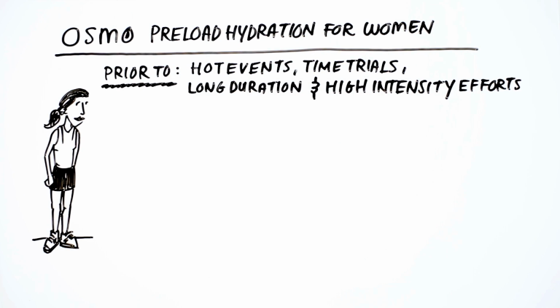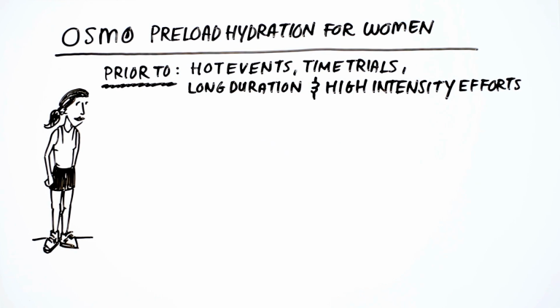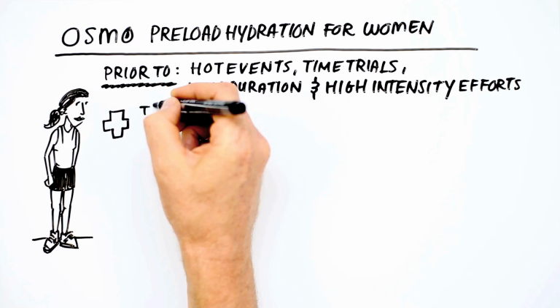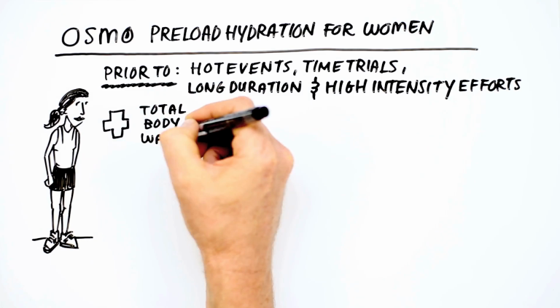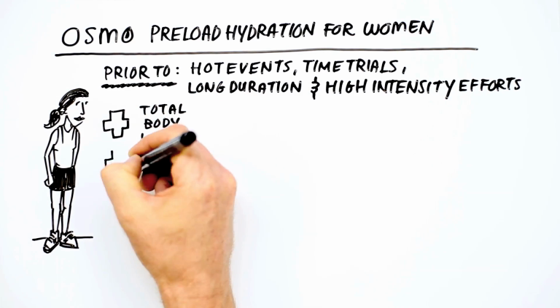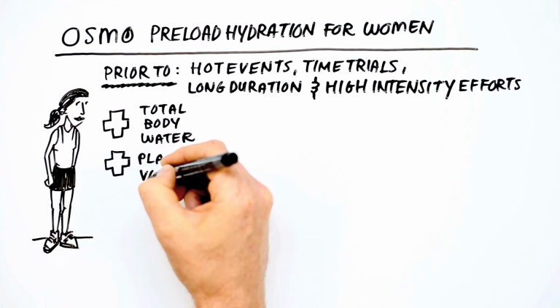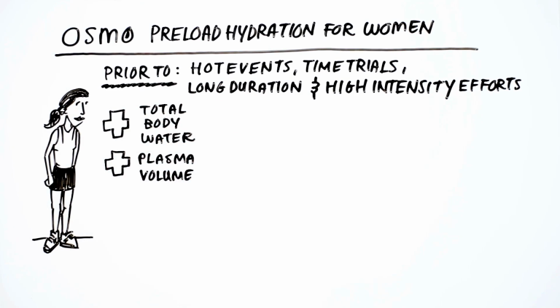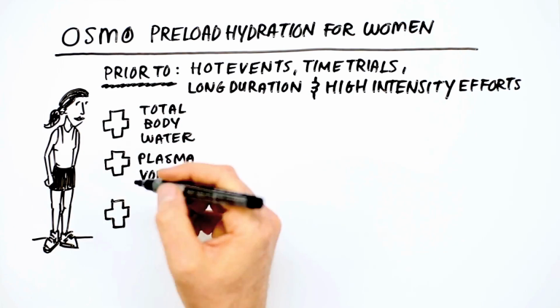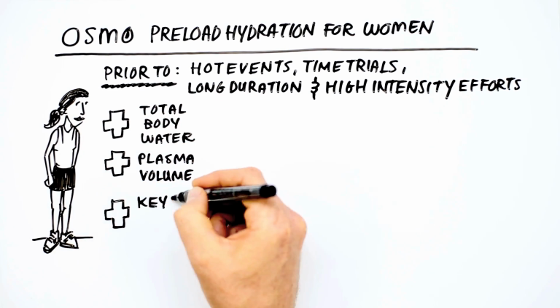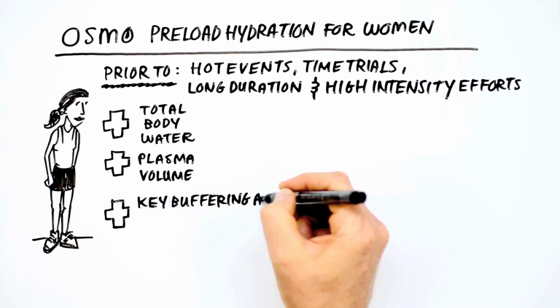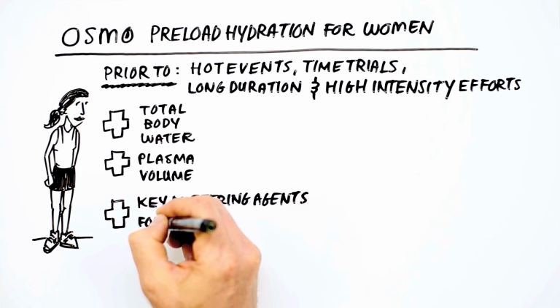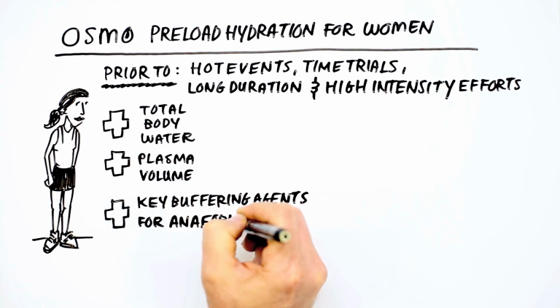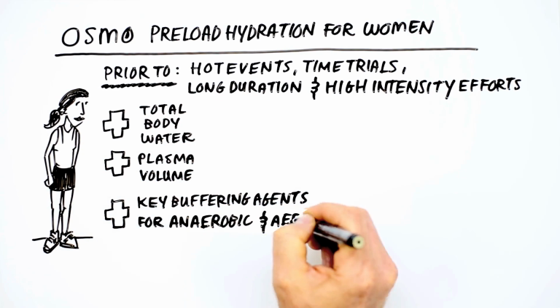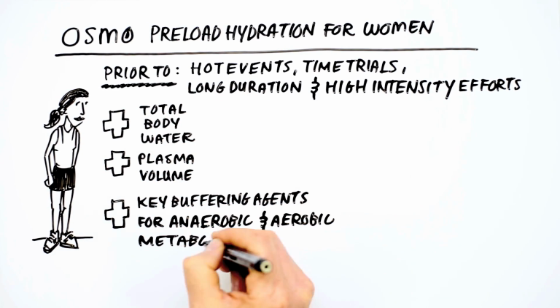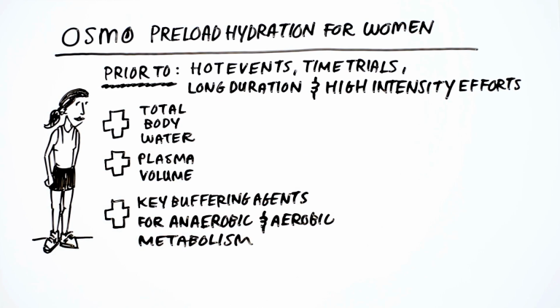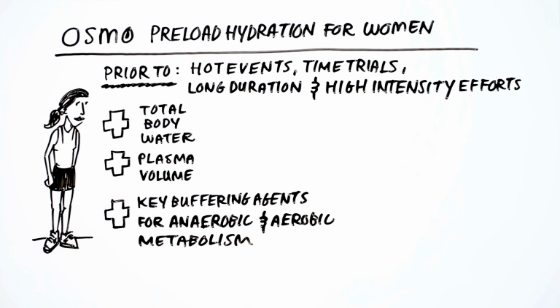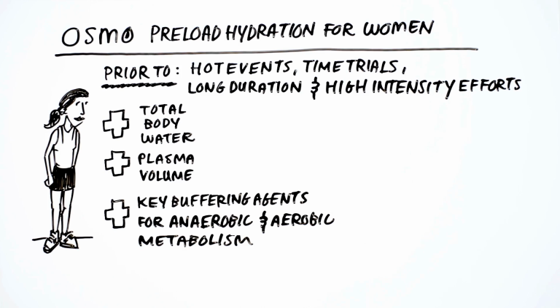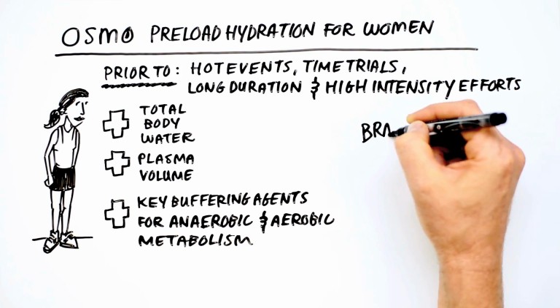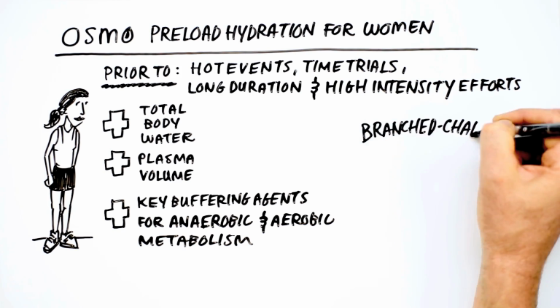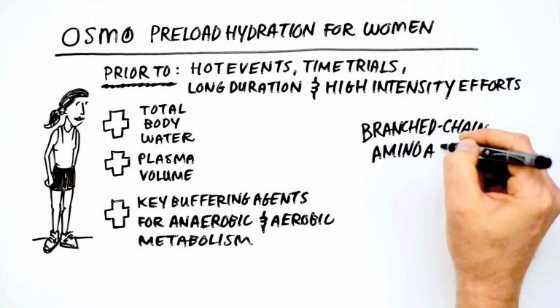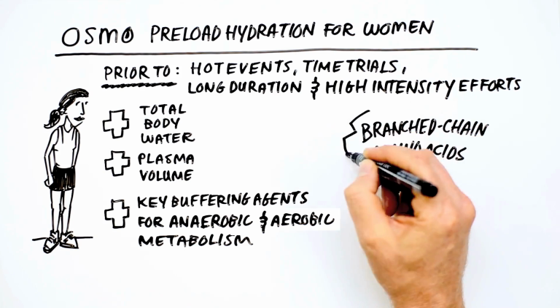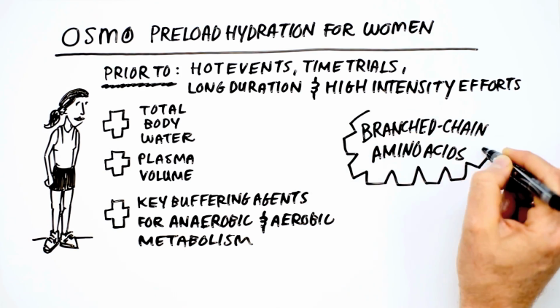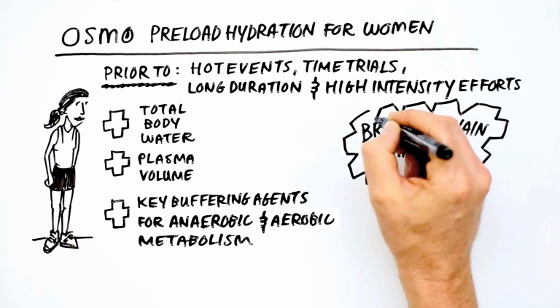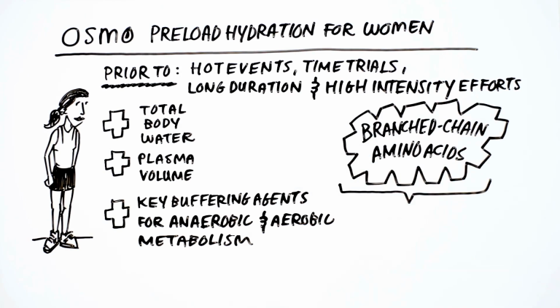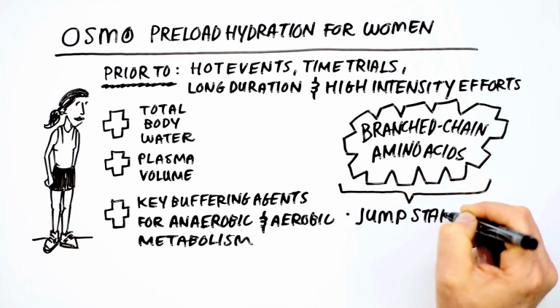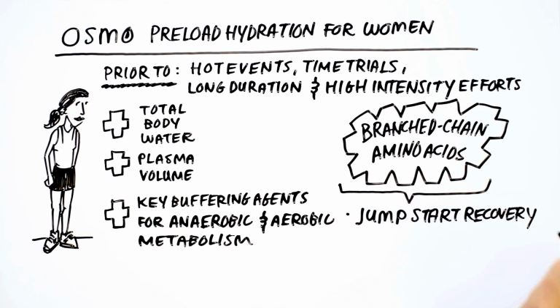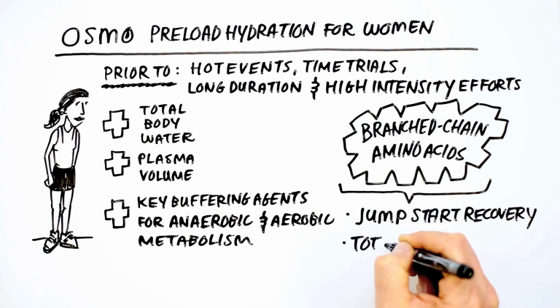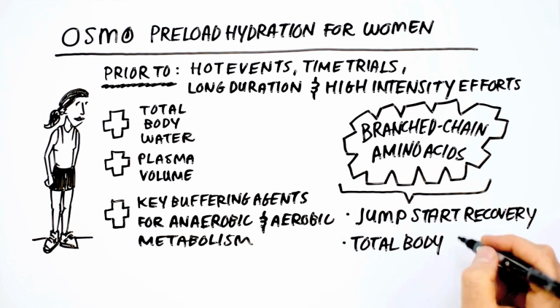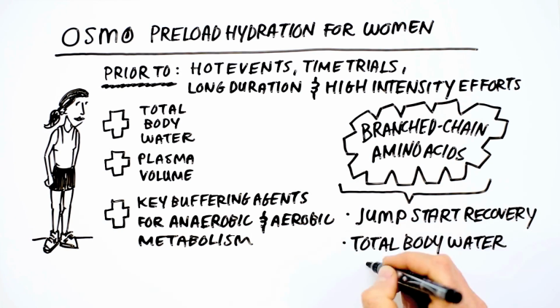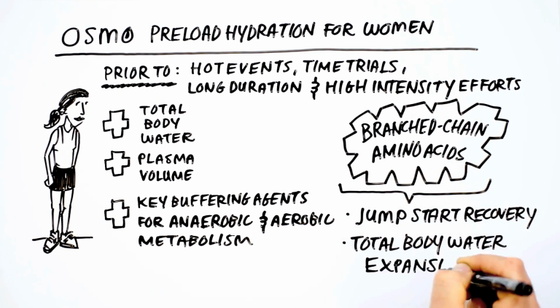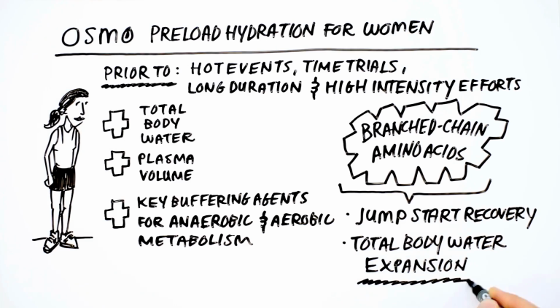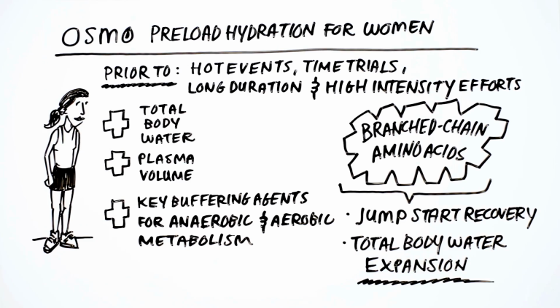Preload increases total body water and plasma volume, supplies key buffering agents for anaerobic and aerobic metabolism, and has the addition of branched-chain amino acids to jumpstart recovery as well as to help with total body water expansion.